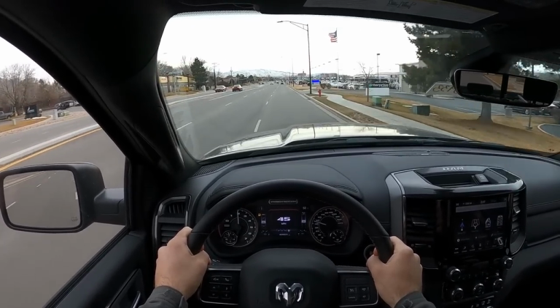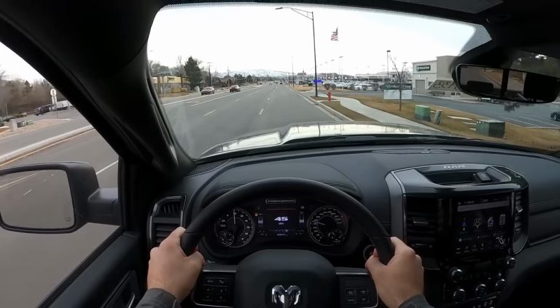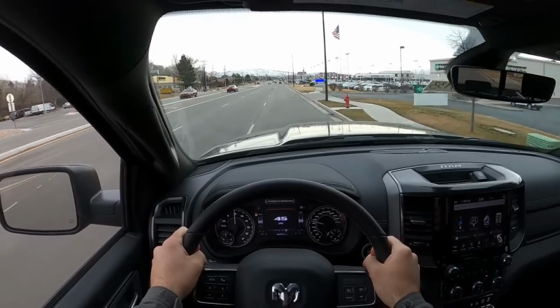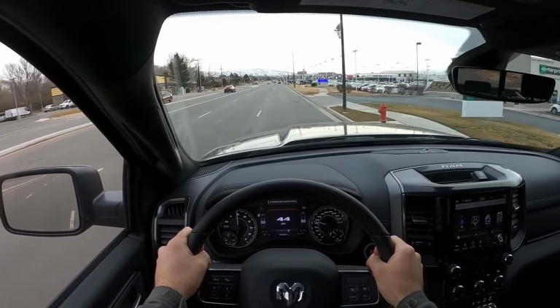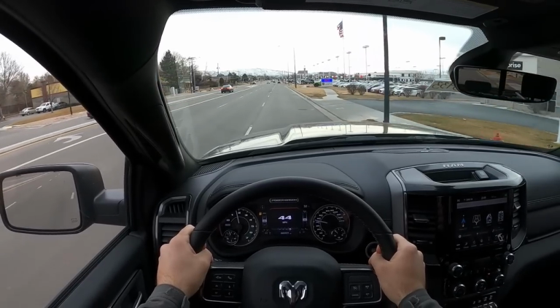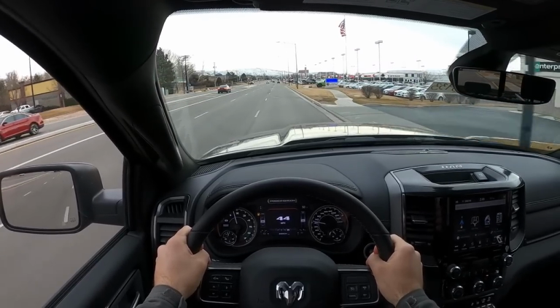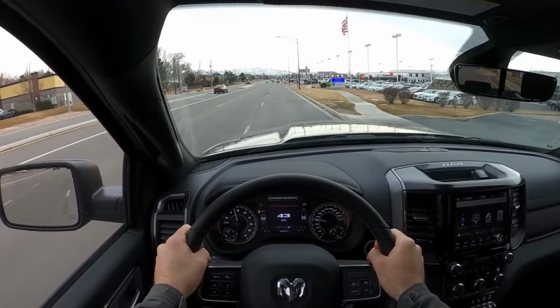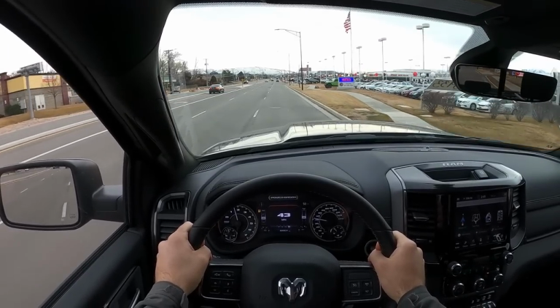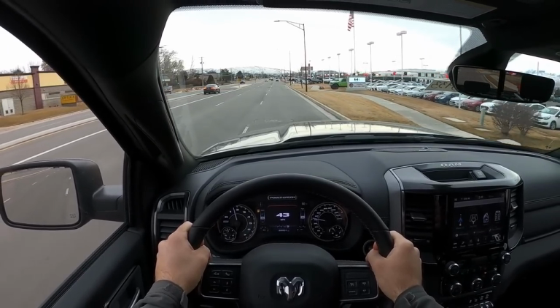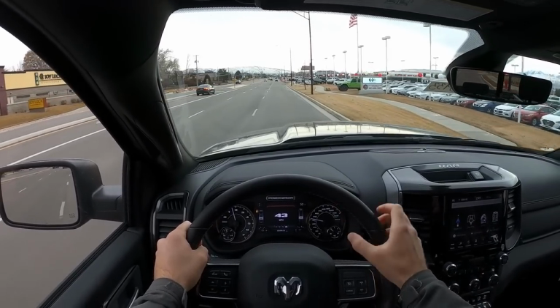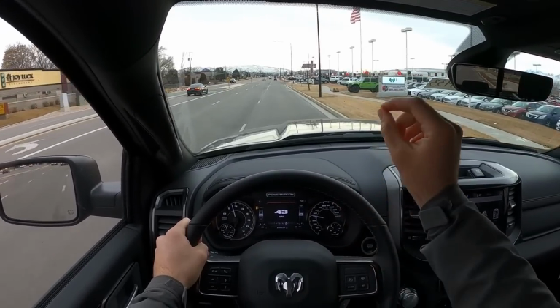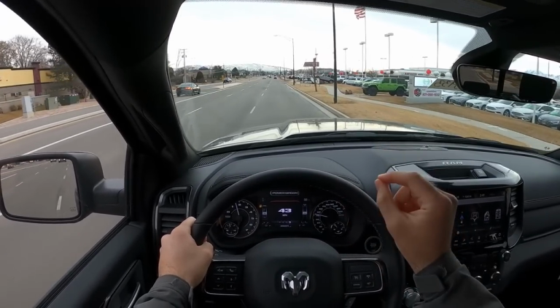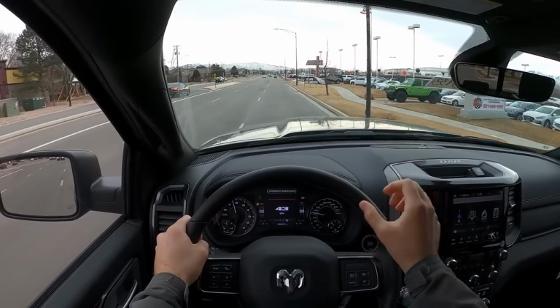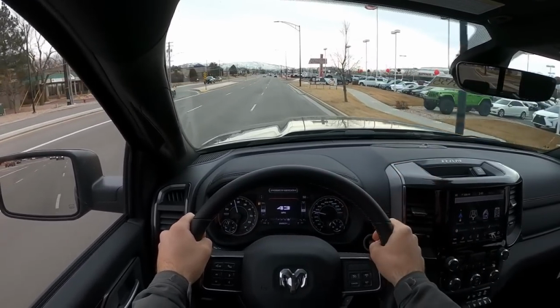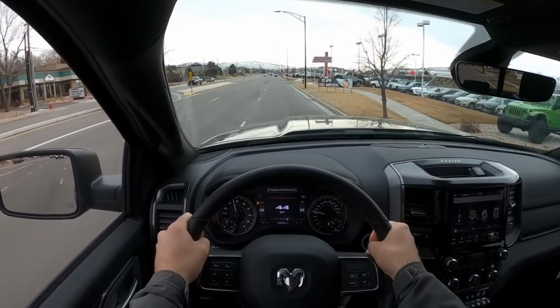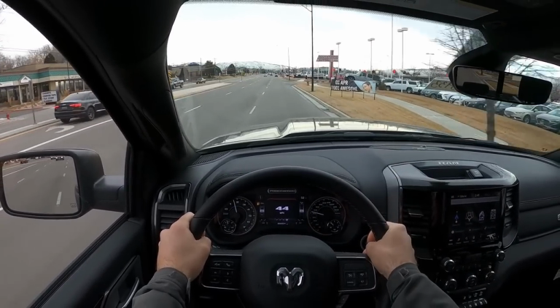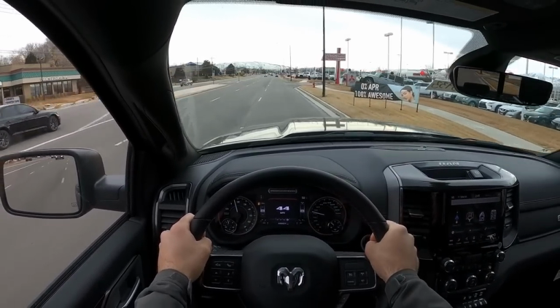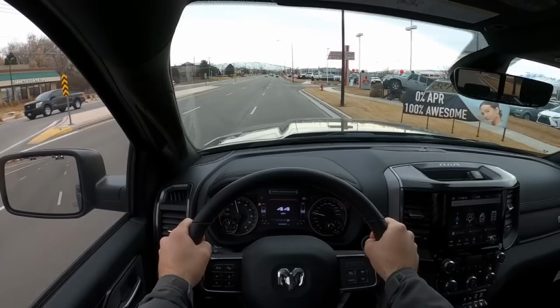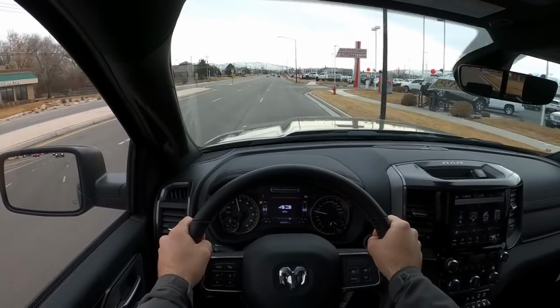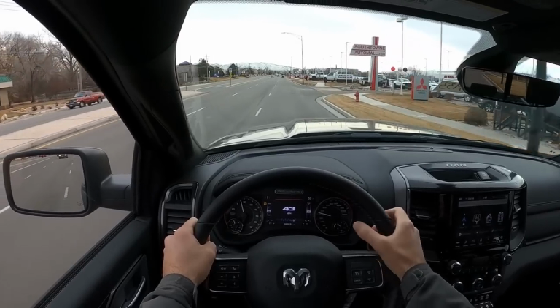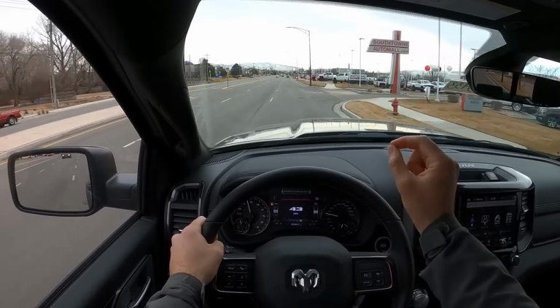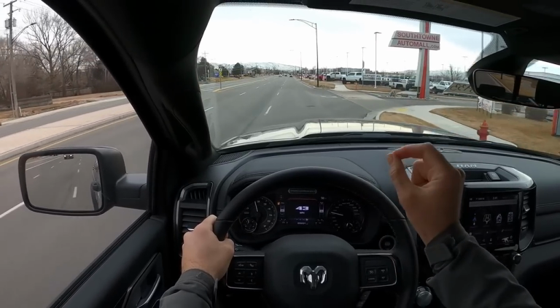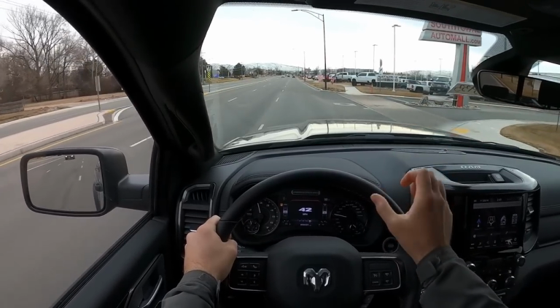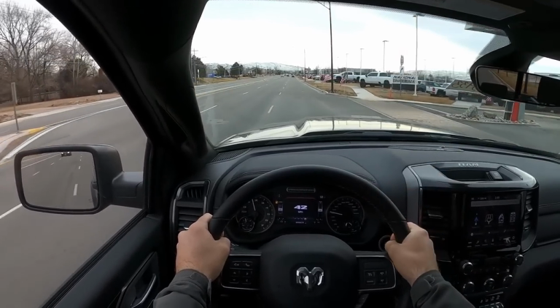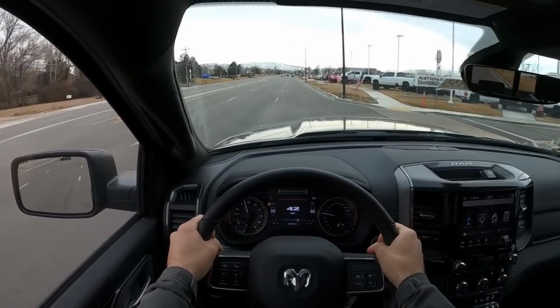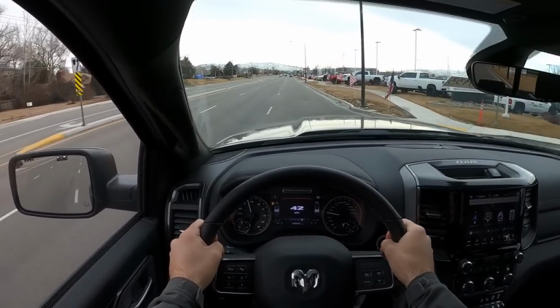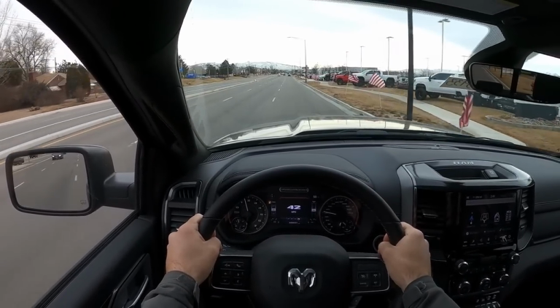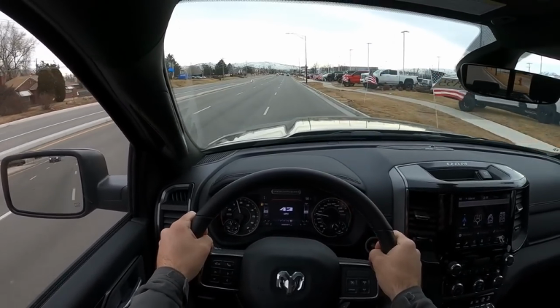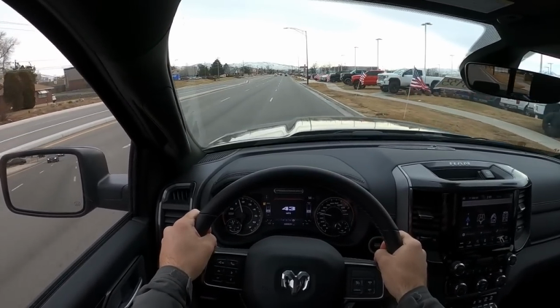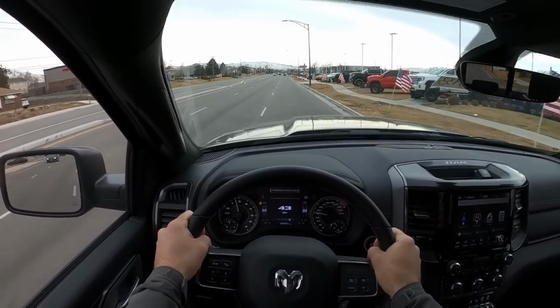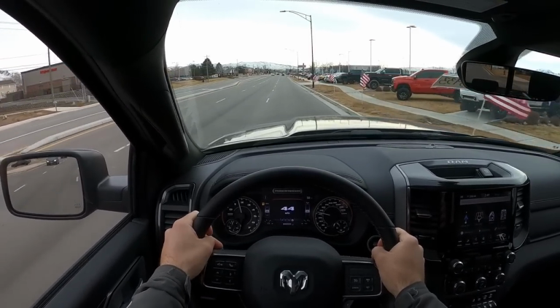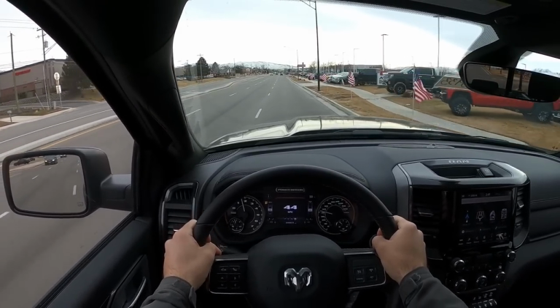From an acceleration standpoint it actually feels about the same speed as a RAM 1500, maybe a little bit slower. If you get a 1500 with the 5.7 HEMI, this feels just slightly slower than that.